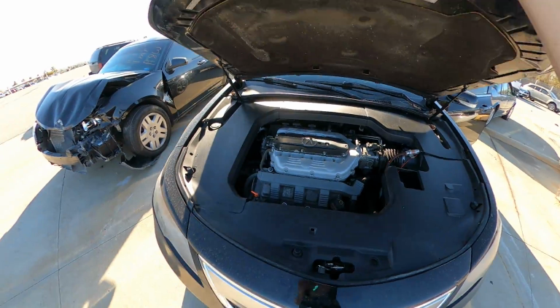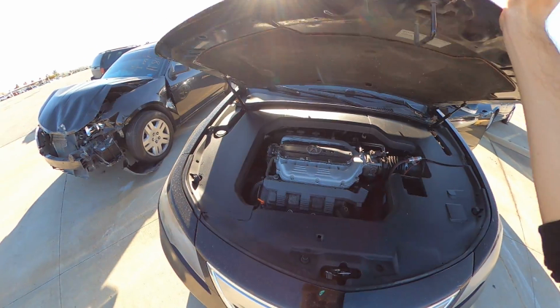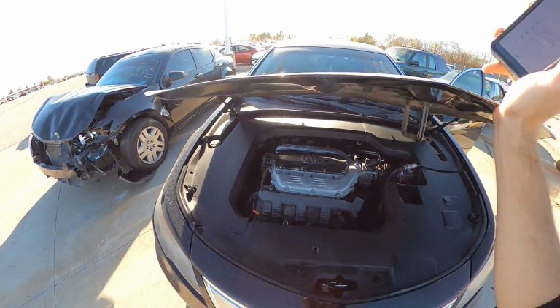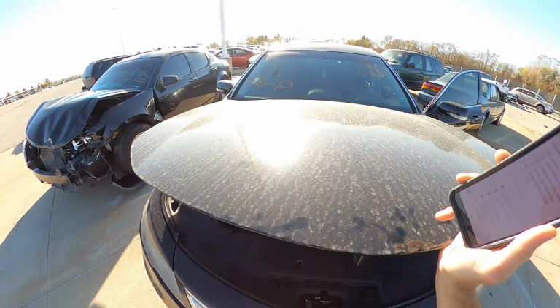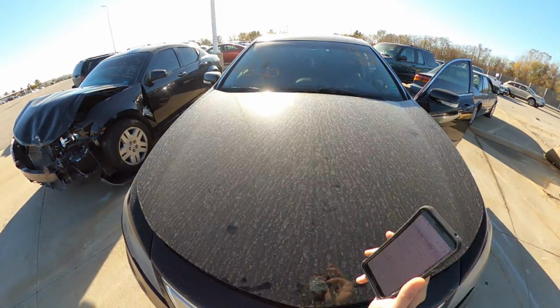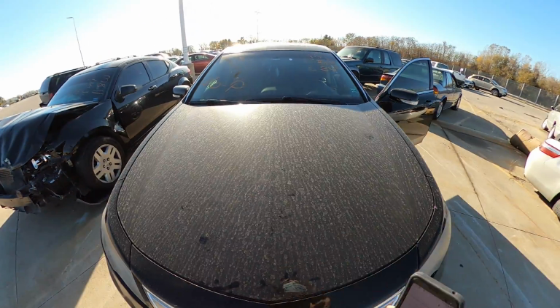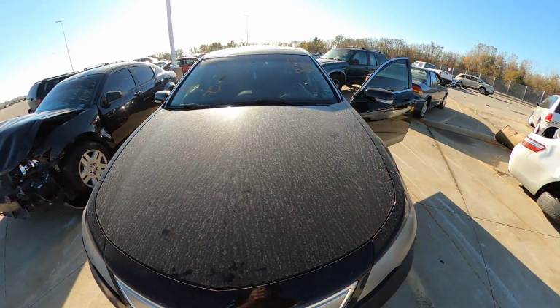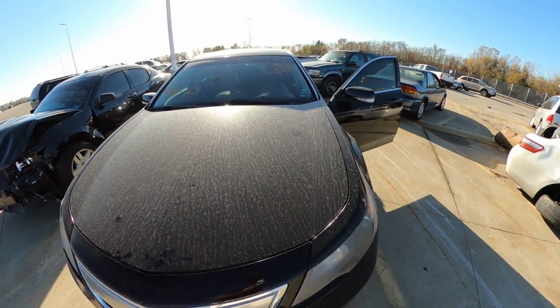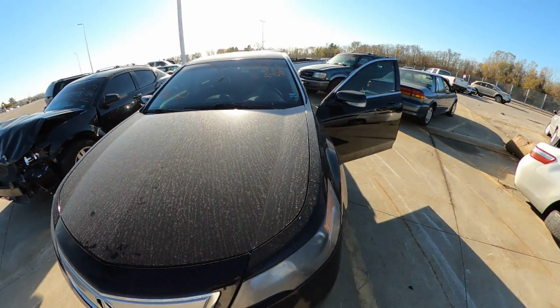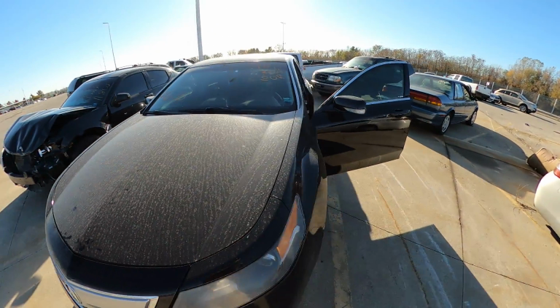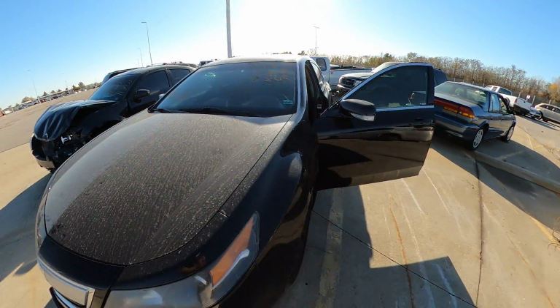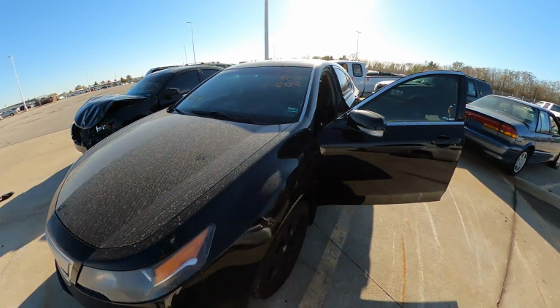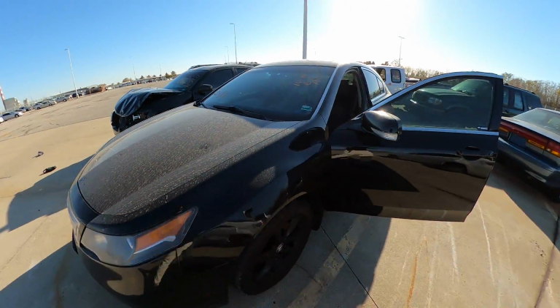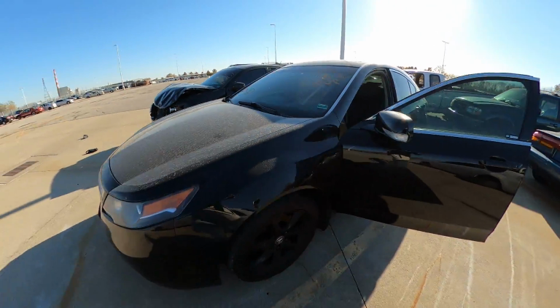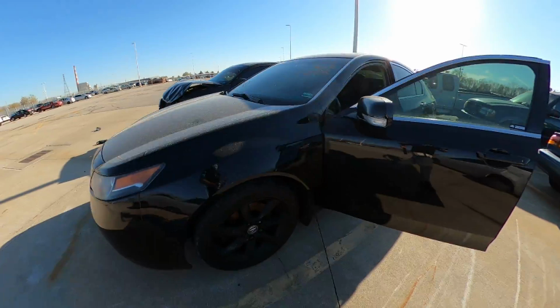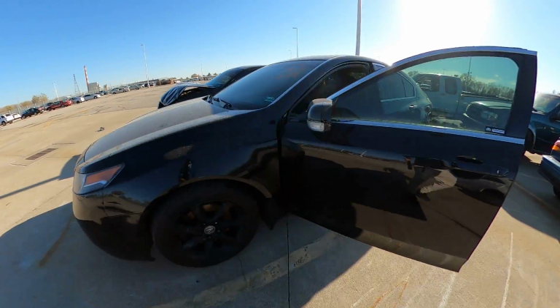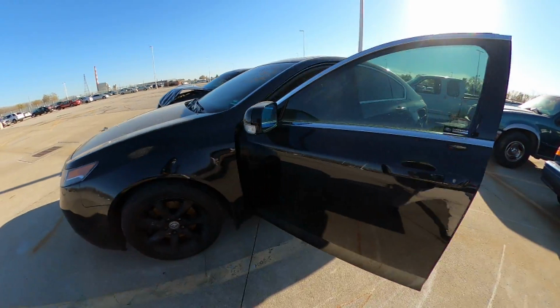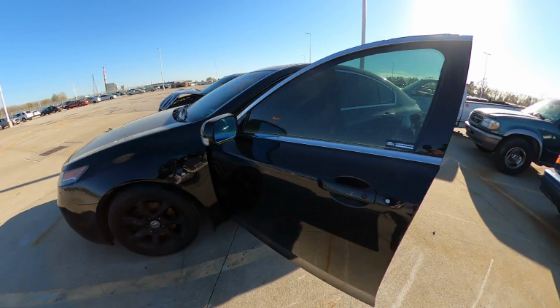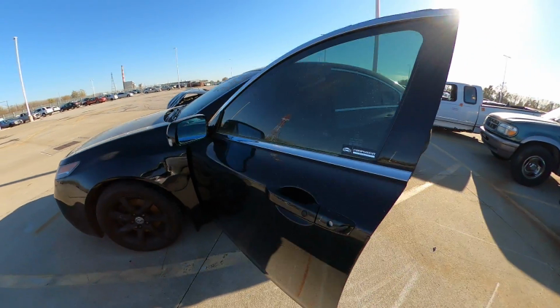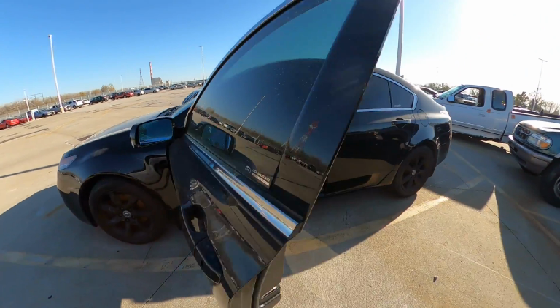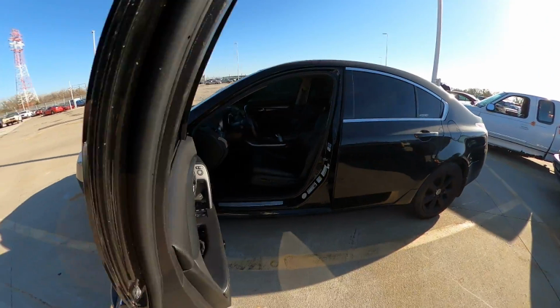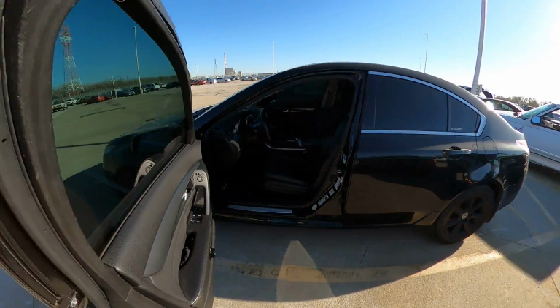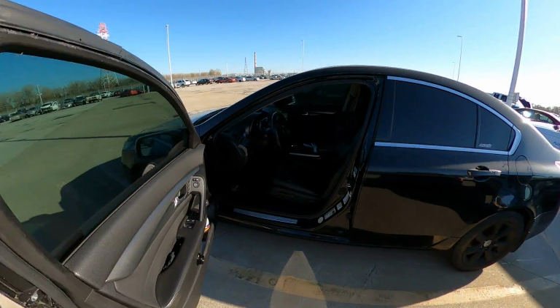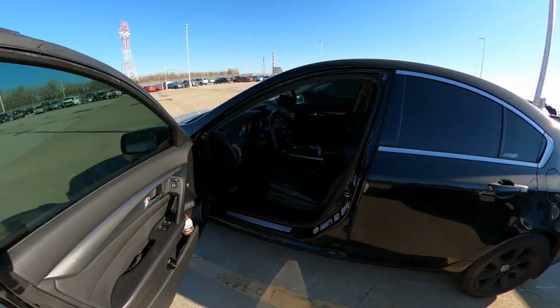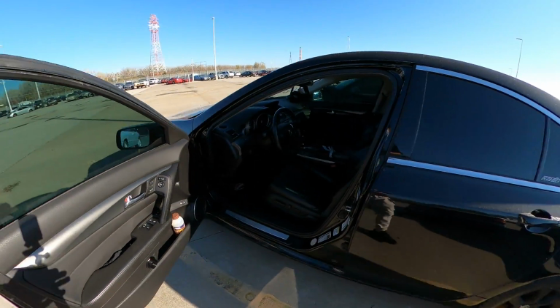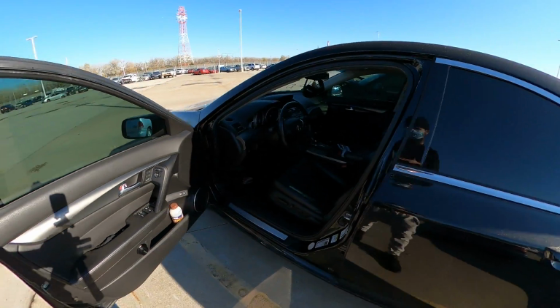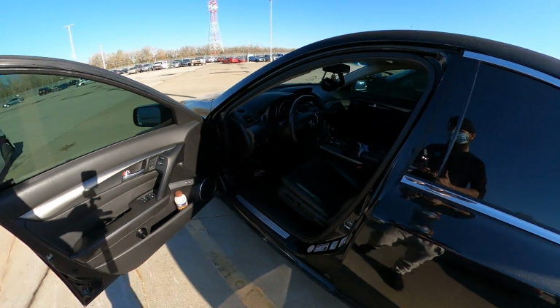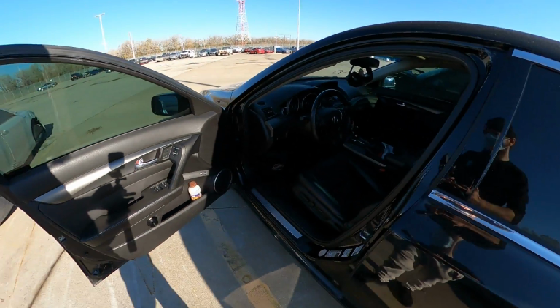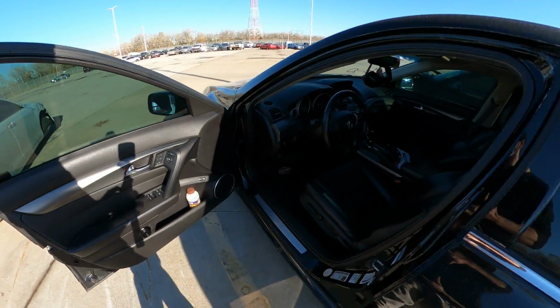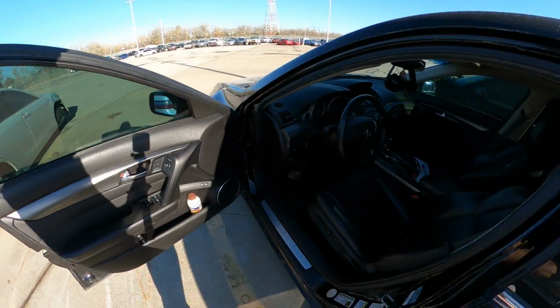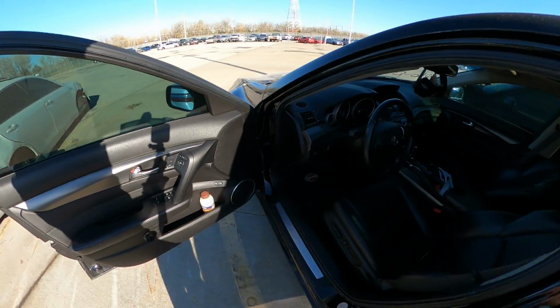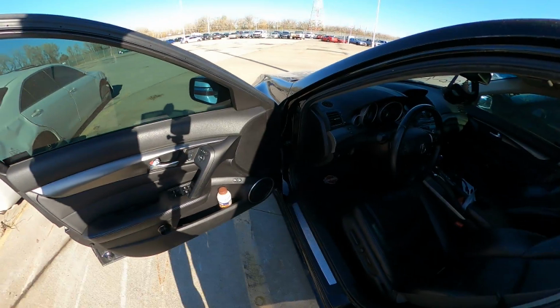Here's up underneath the hood. Now it came with the keys and it's a push start, but I could not get it to start — I think maybe the battery might be dead.